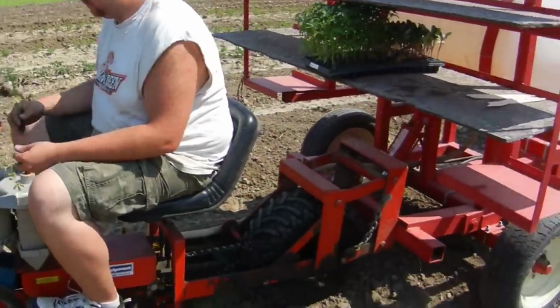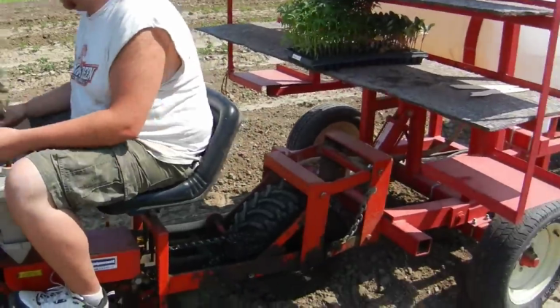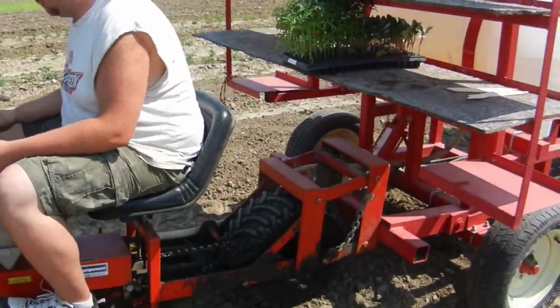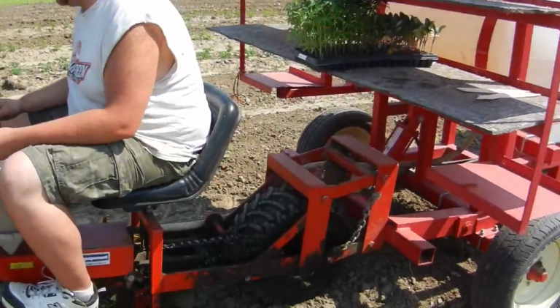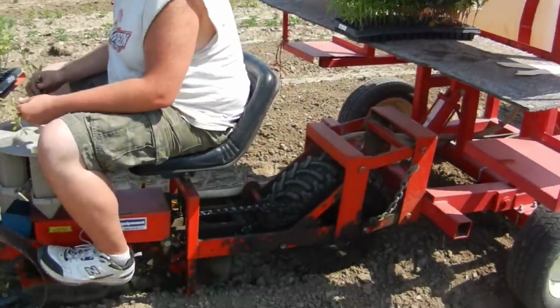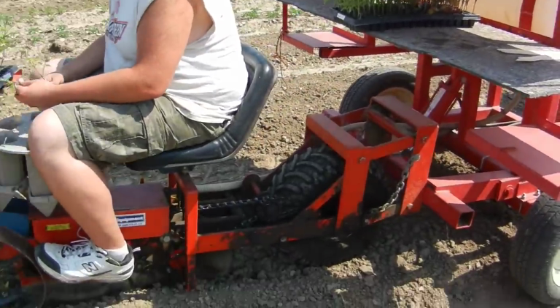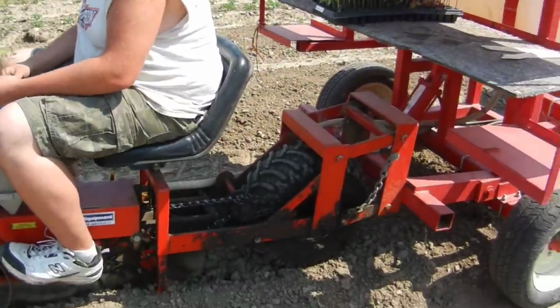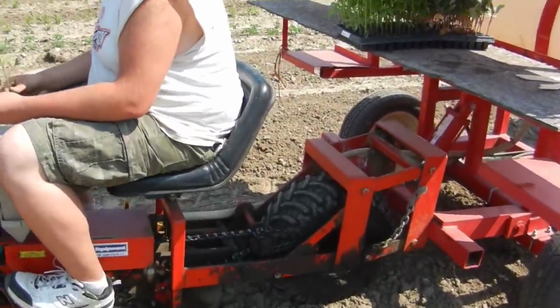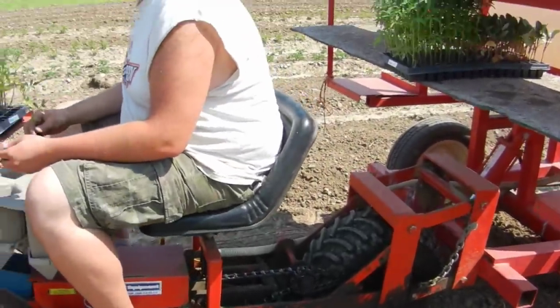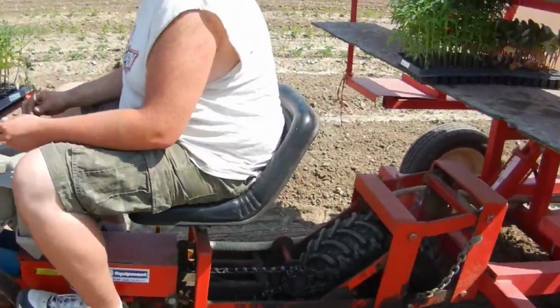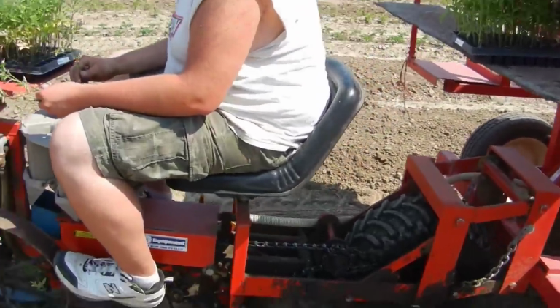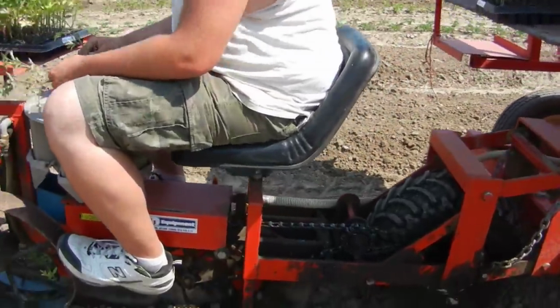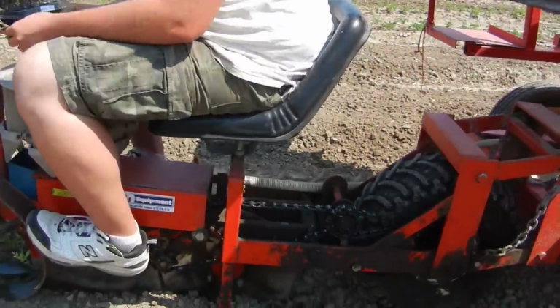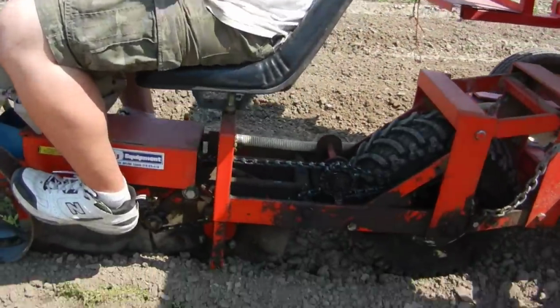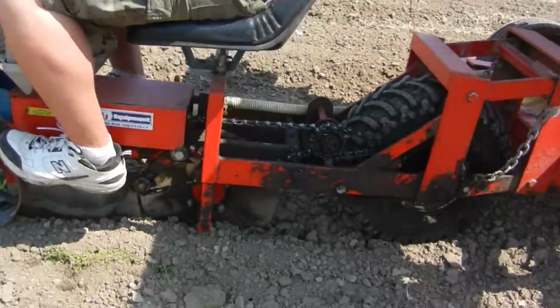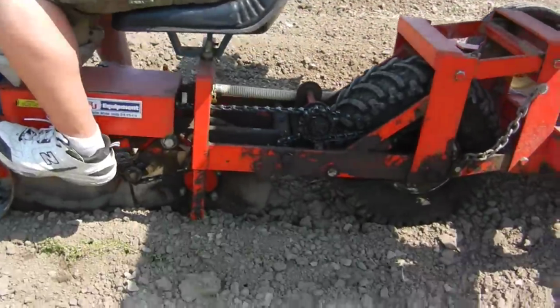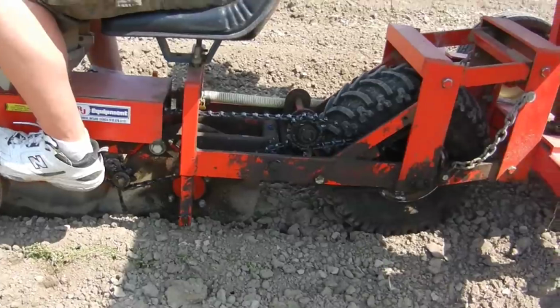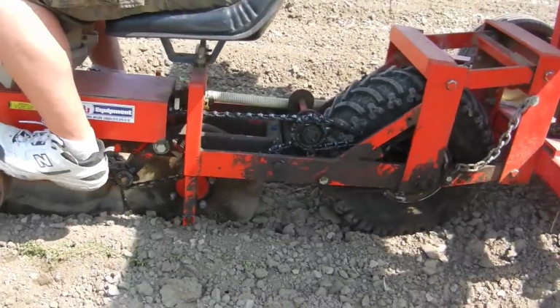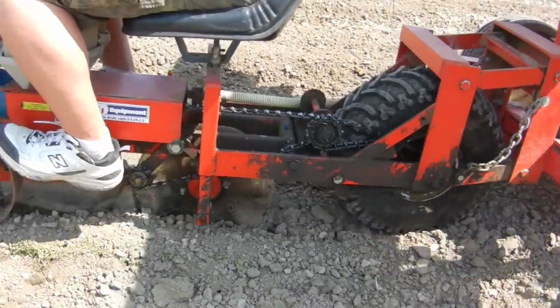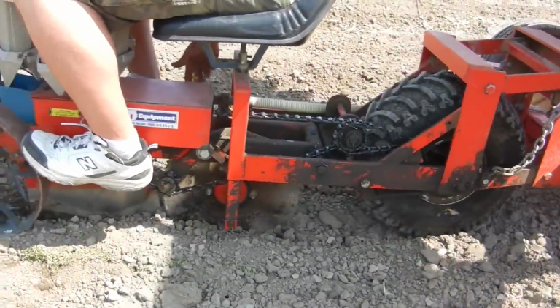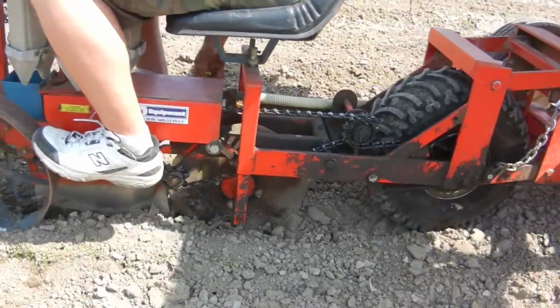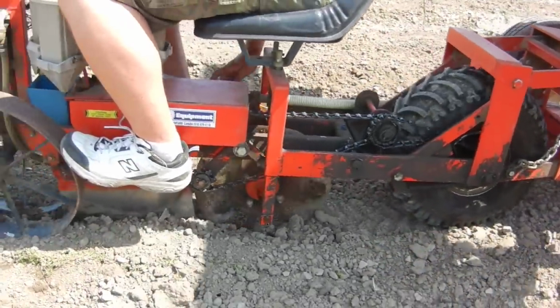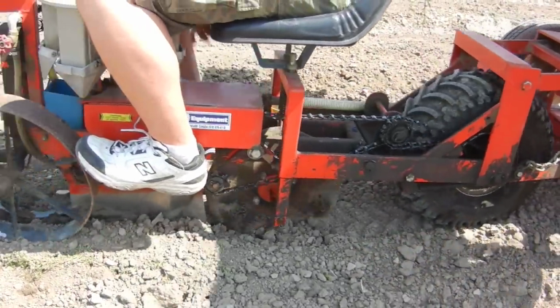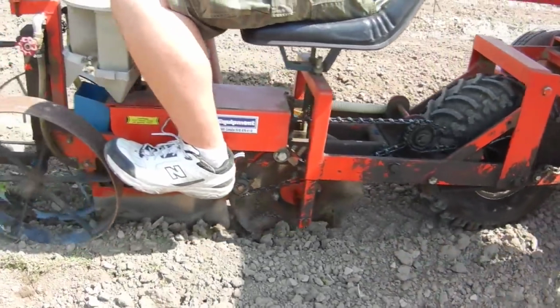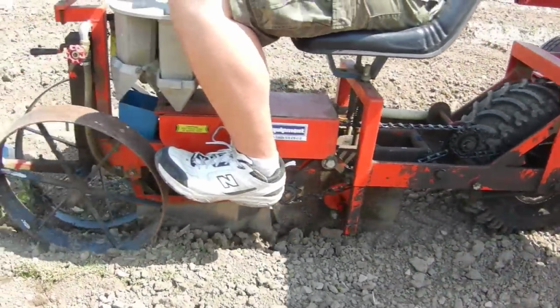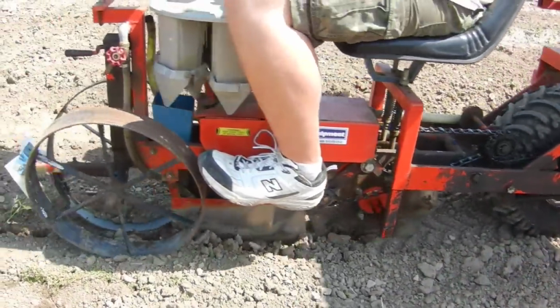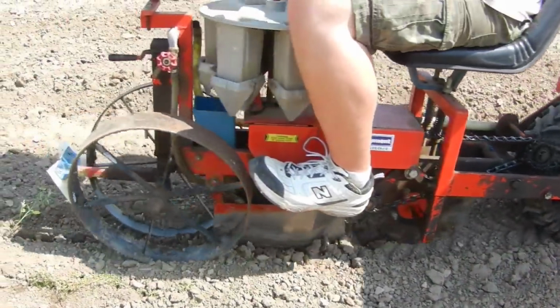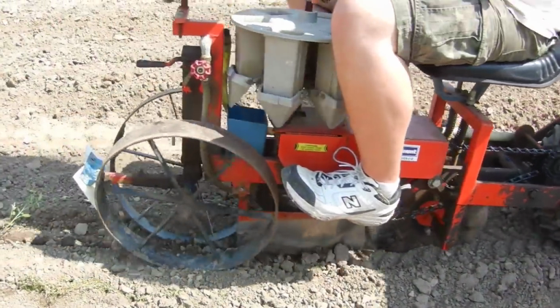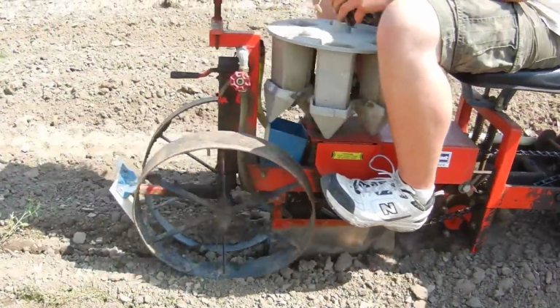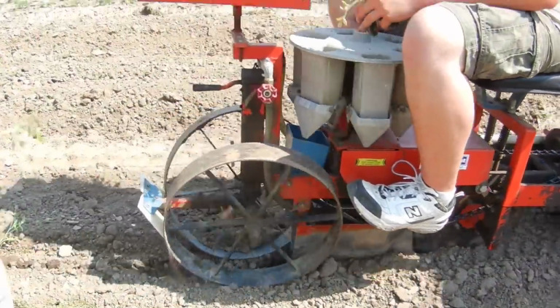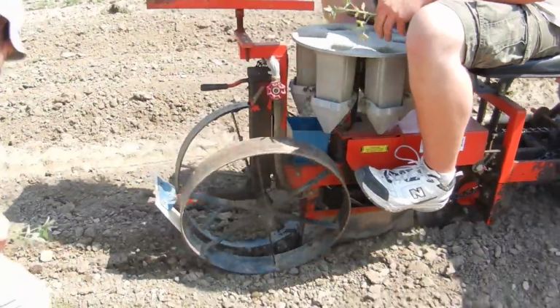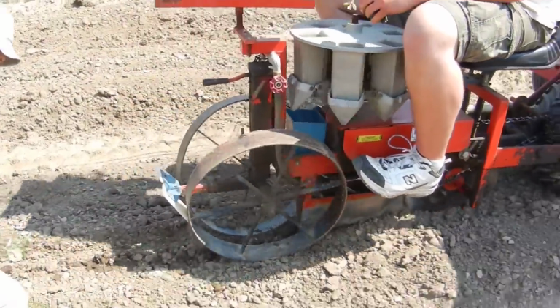And then down here, we have the wheel, and it's digging a furrow in the soil, putting holes in the ground every few feet.